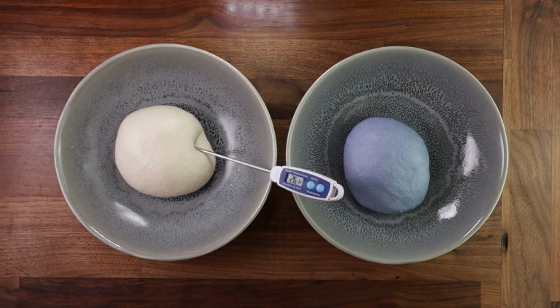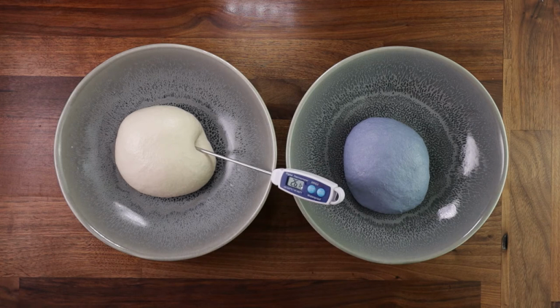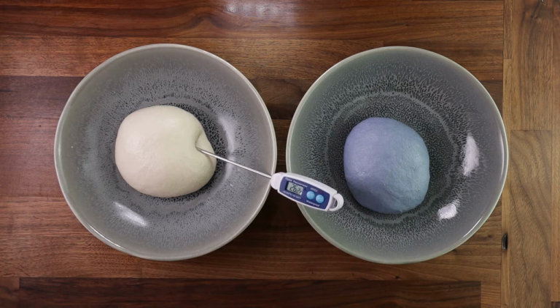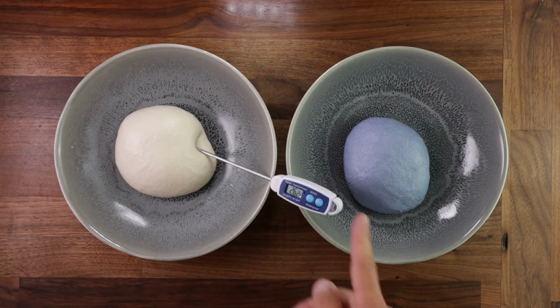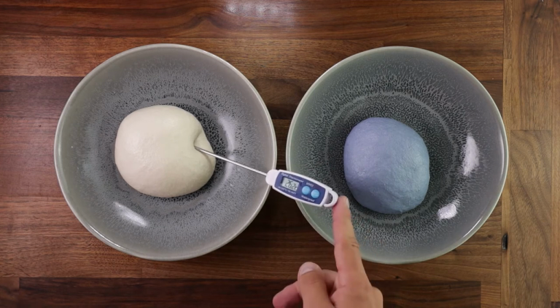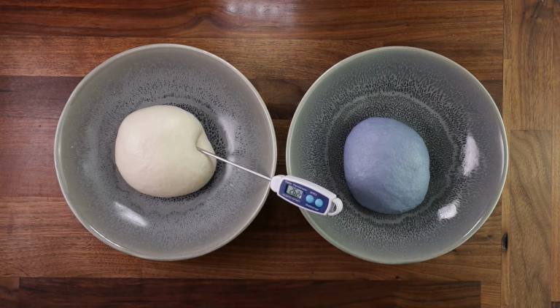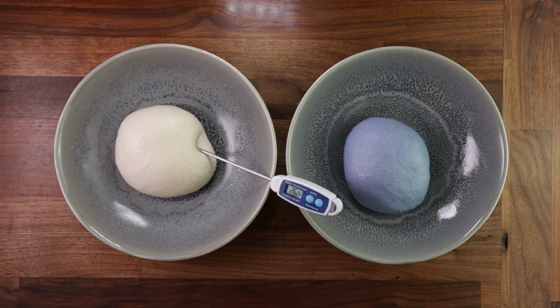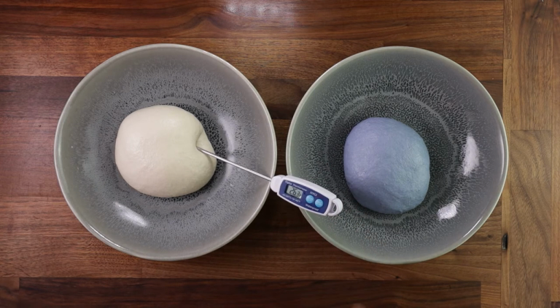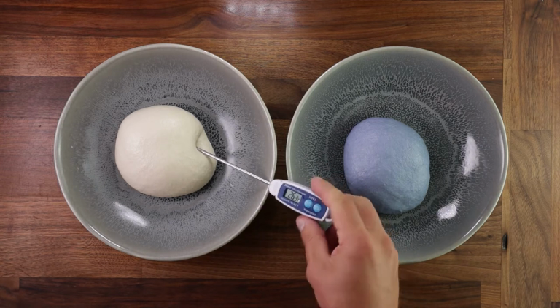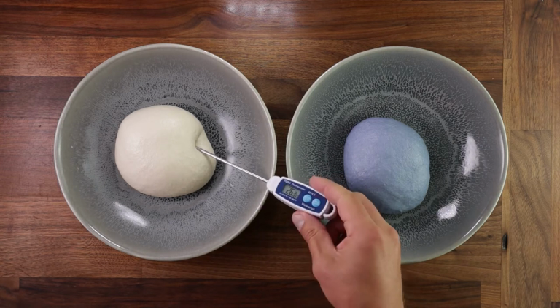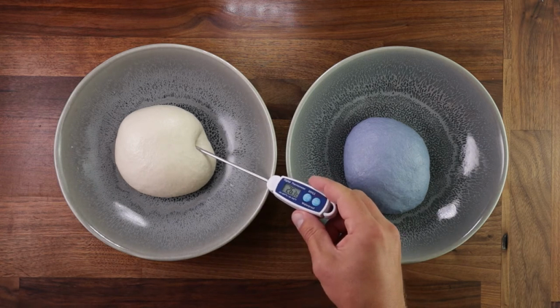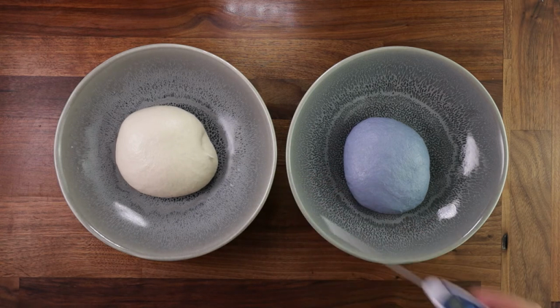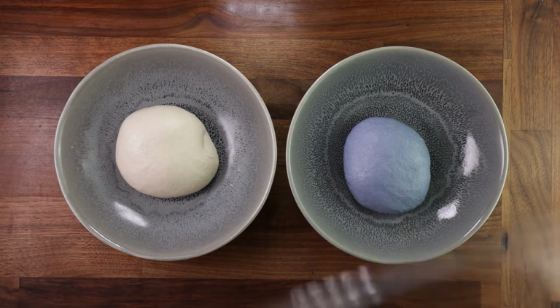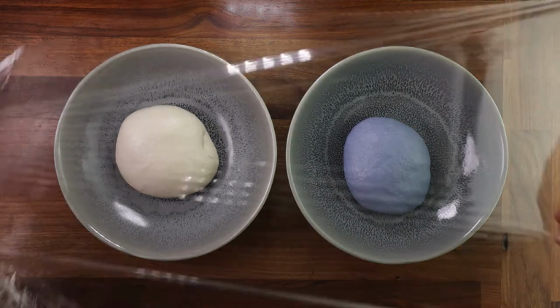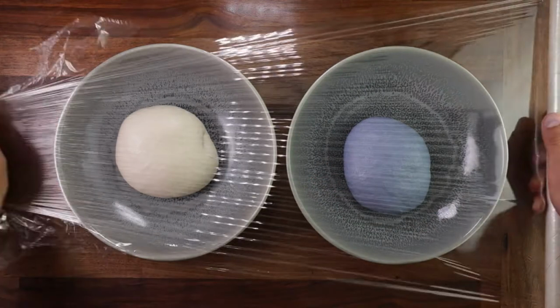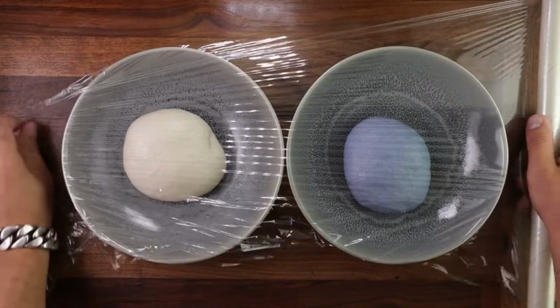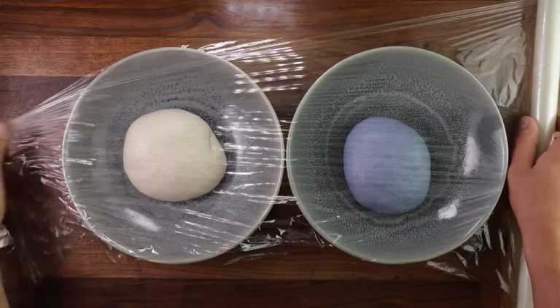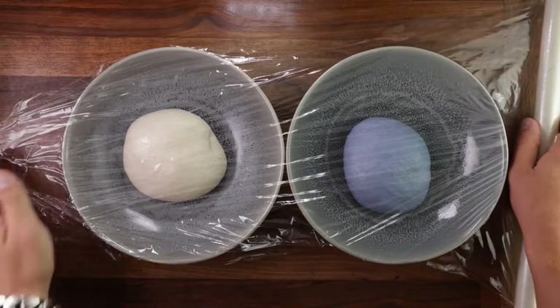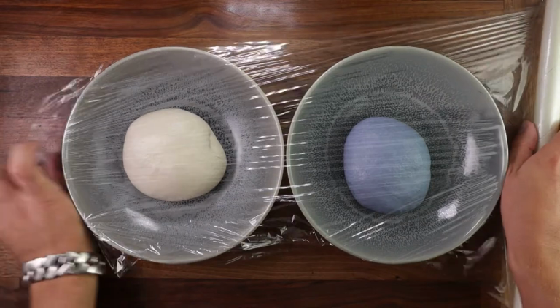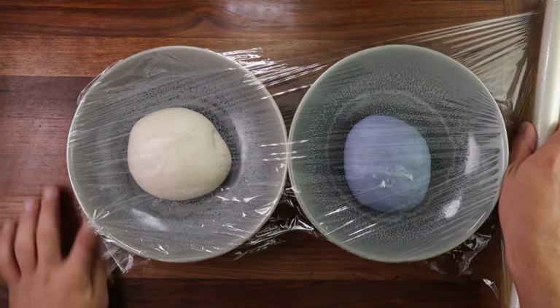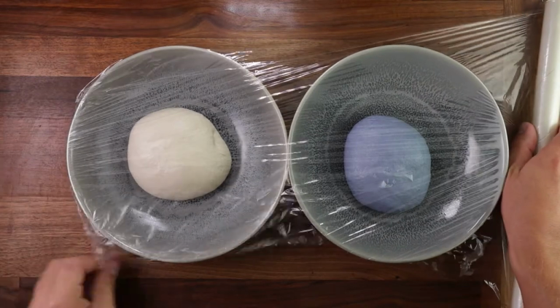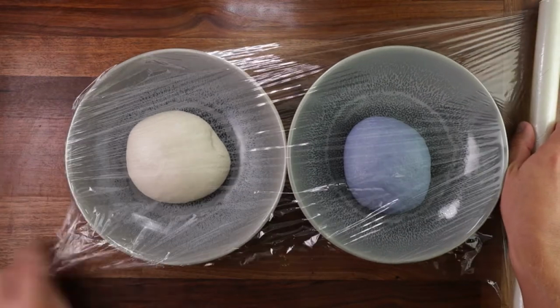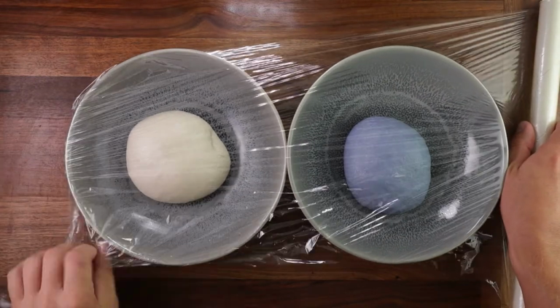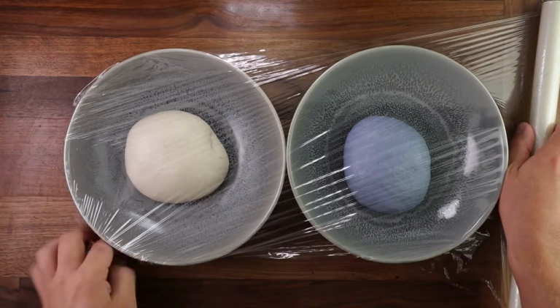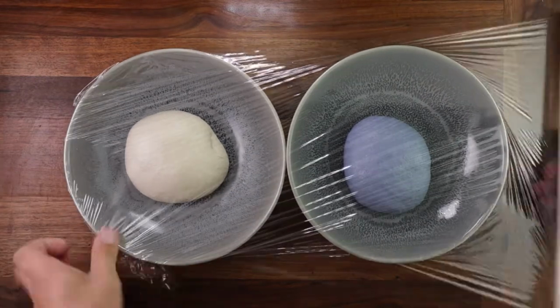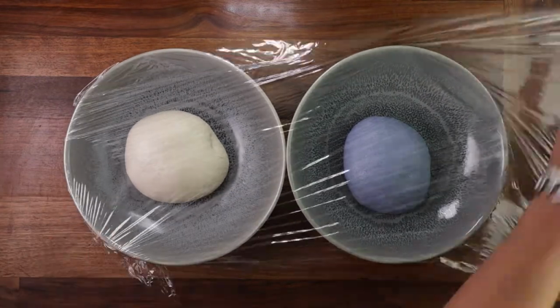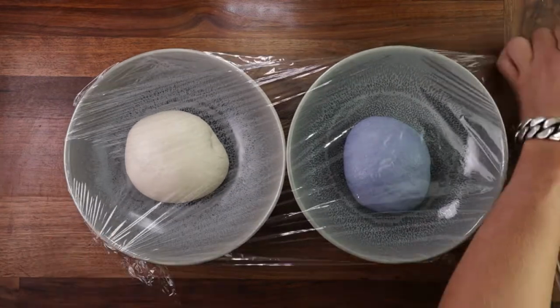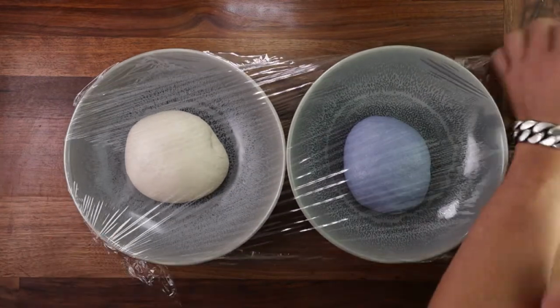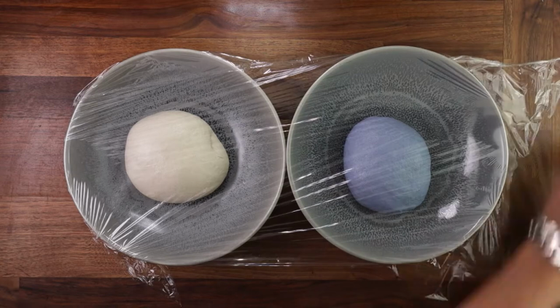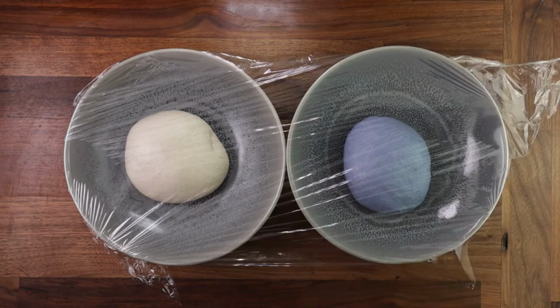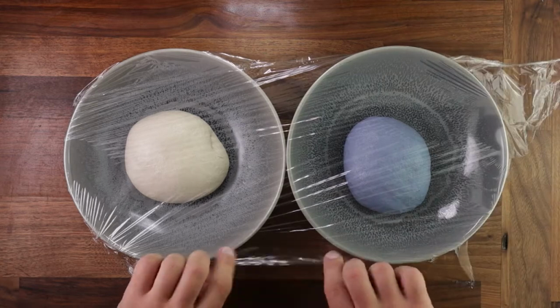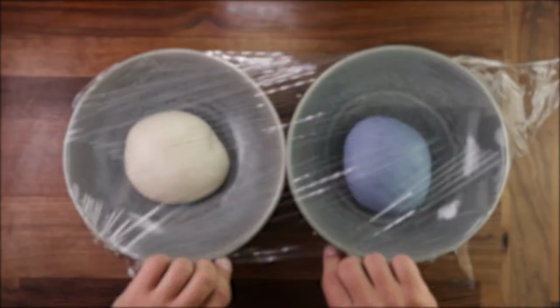The blue dough will ferment a little bit more rapidly, but that's fine. Cover them up and leave them to ferment for 2 hours. After the first 2 hours, we'll give the doughs a fold.